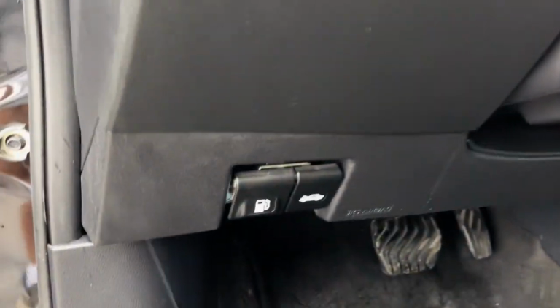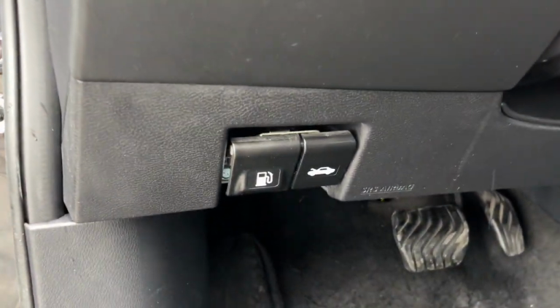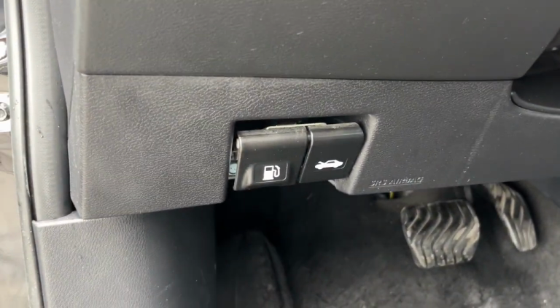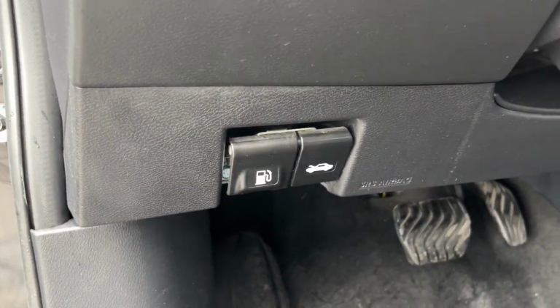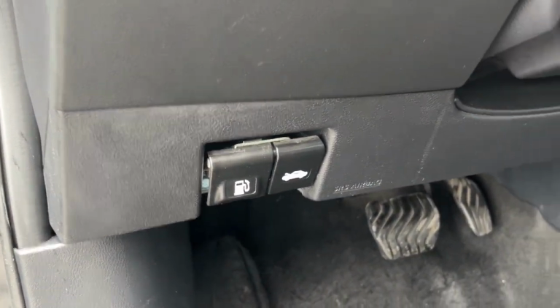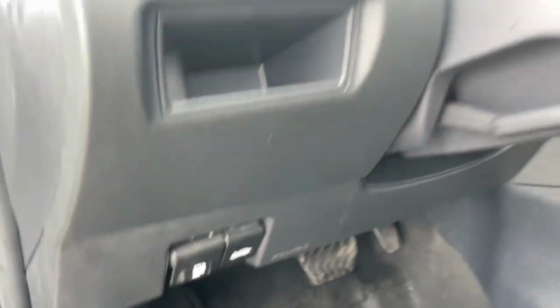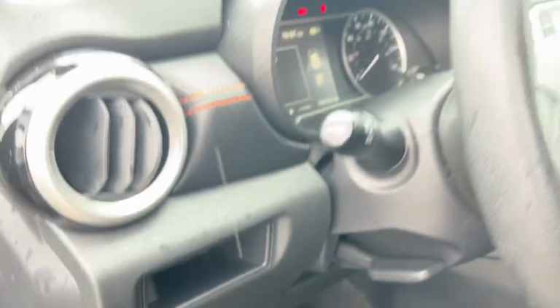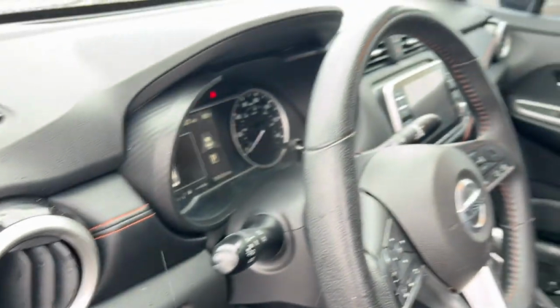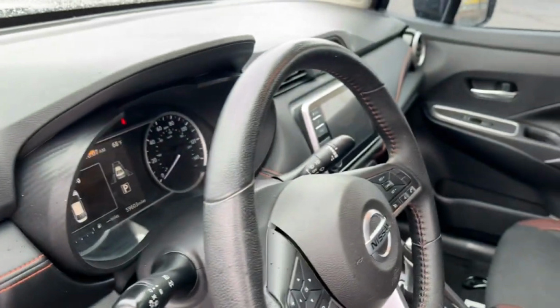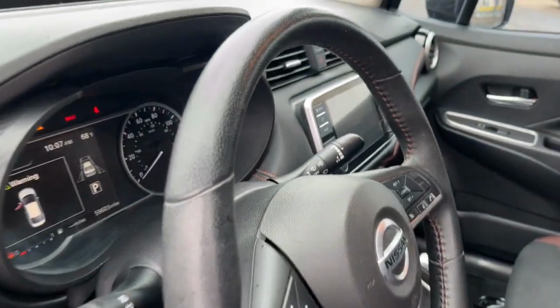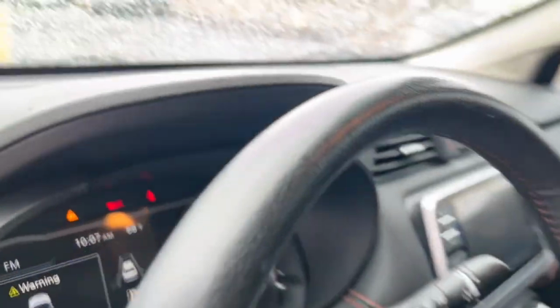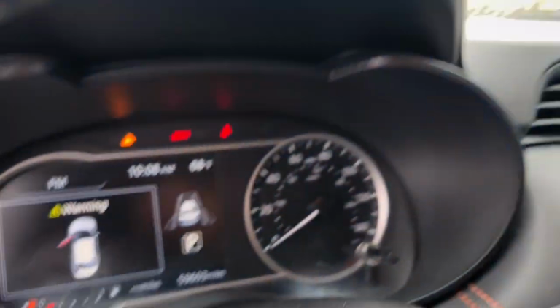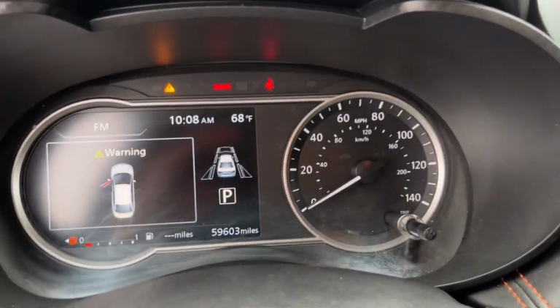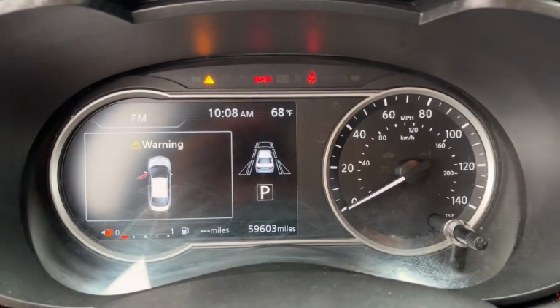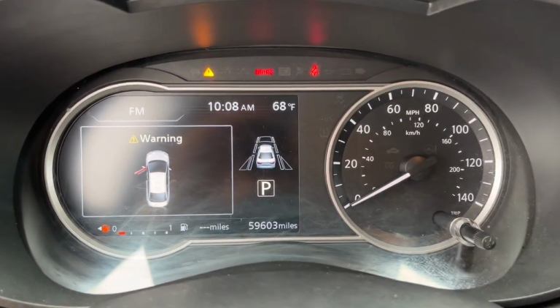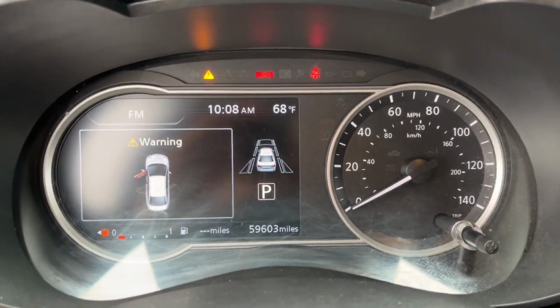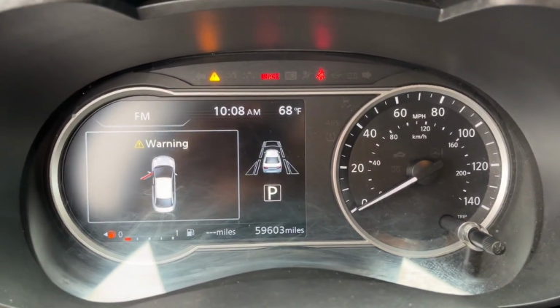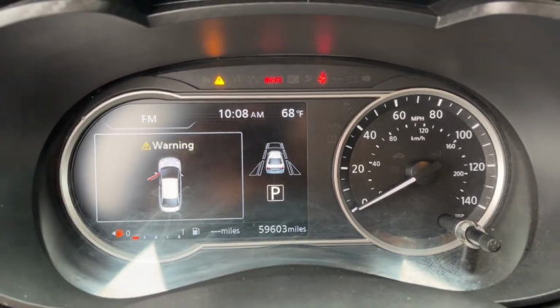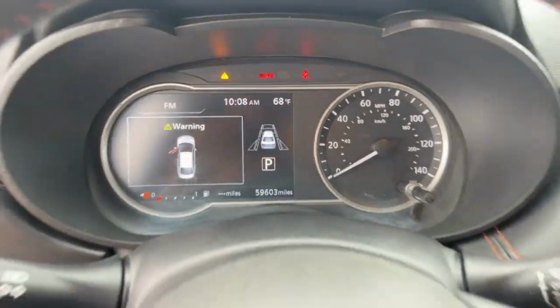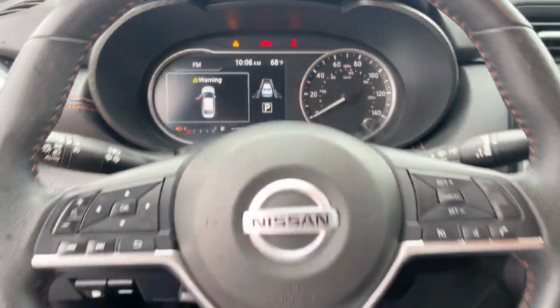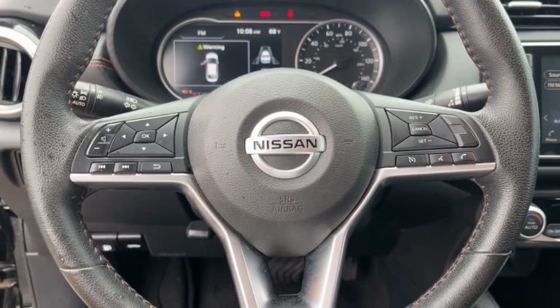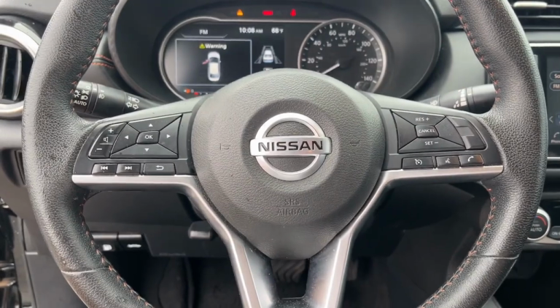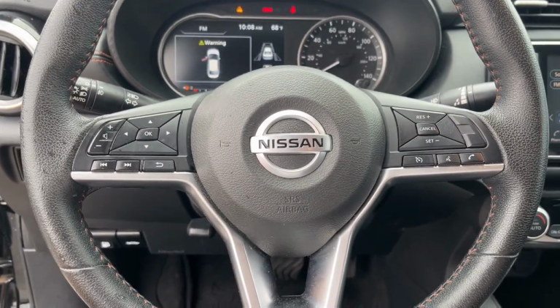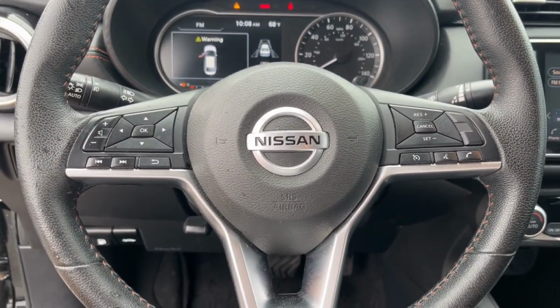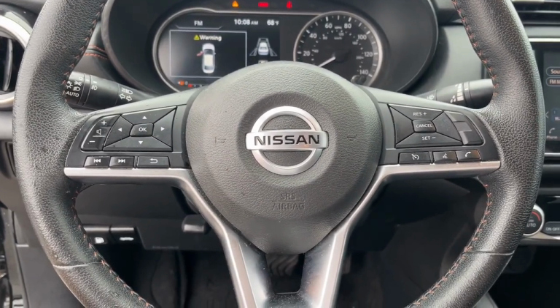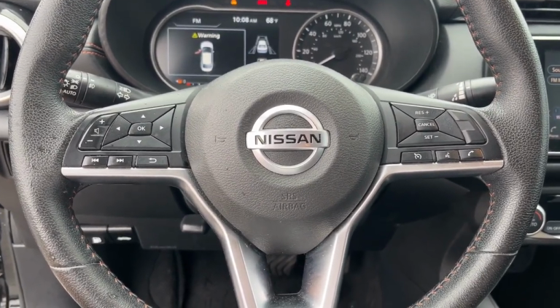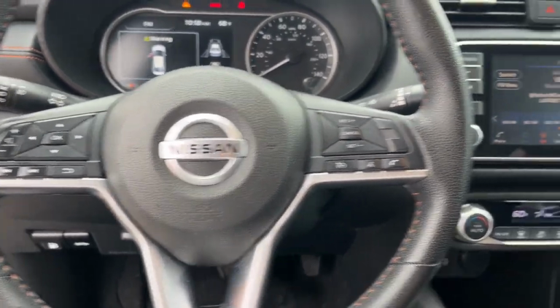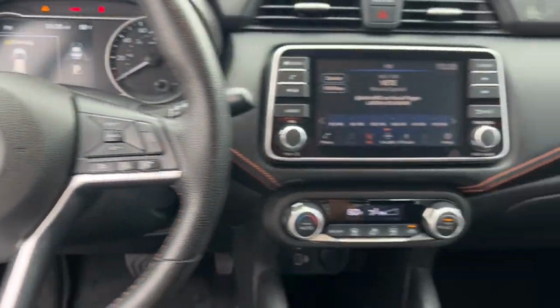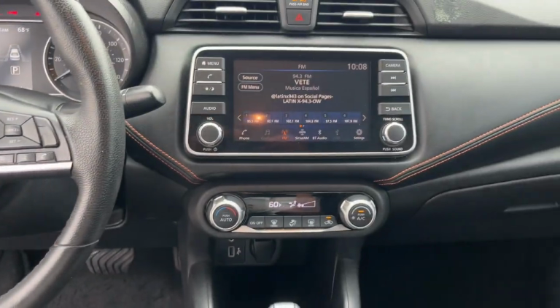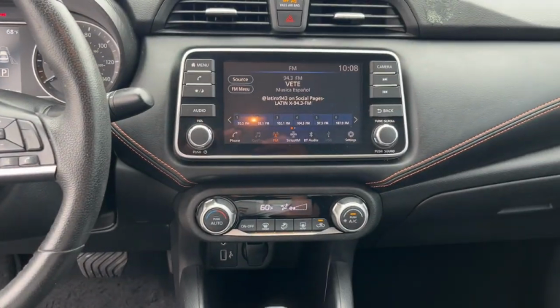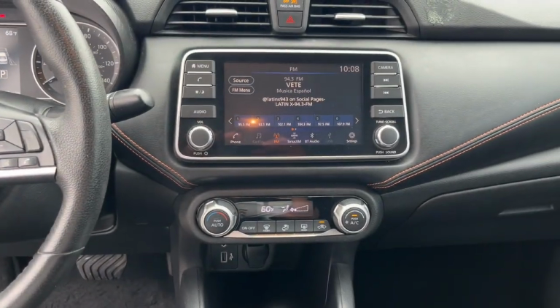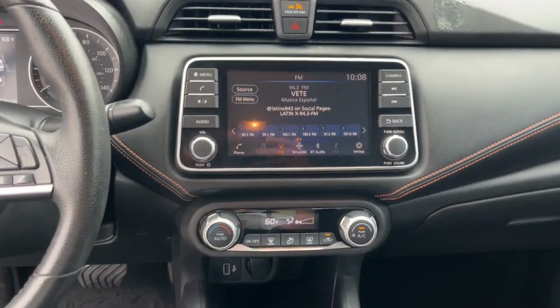The following are some of this vehicle's highlighted options: Apple CarPlay and/or Android Auto, heated driver's seat, keyless entry, fog lamps, and satellite radio.